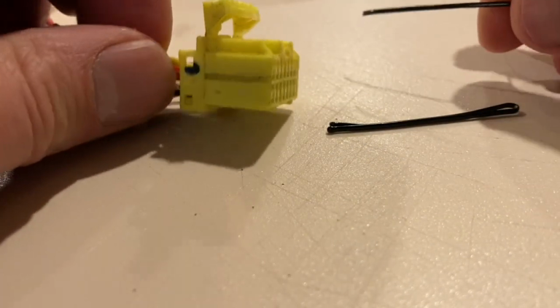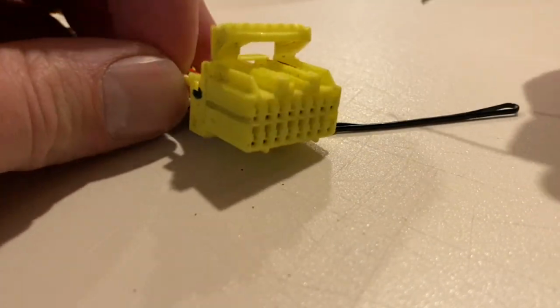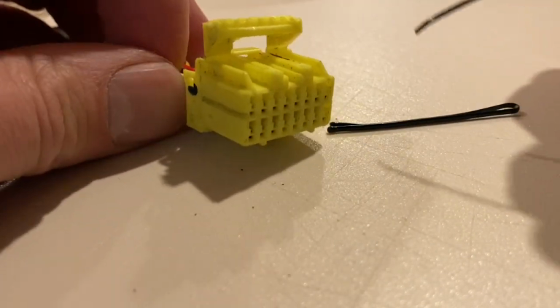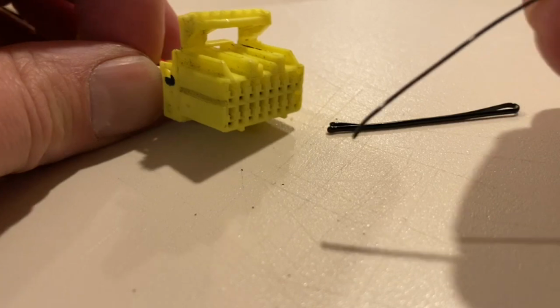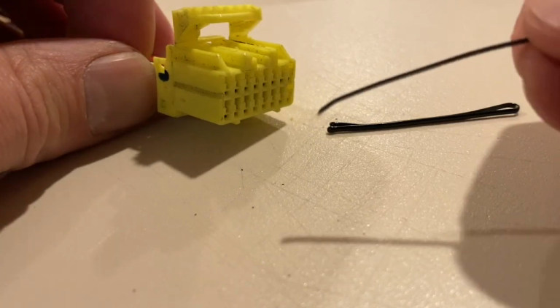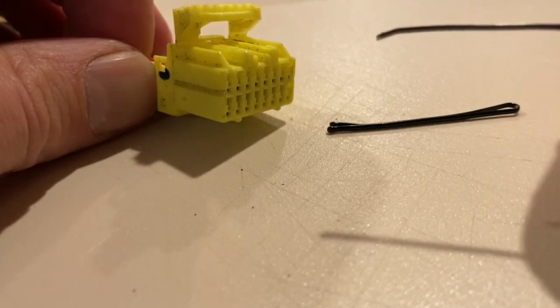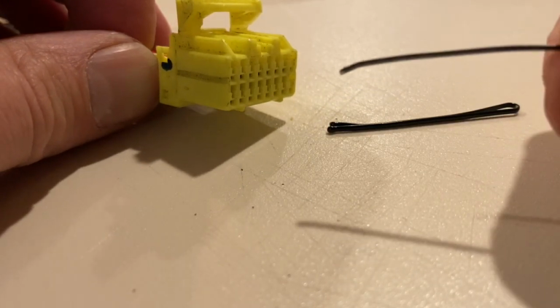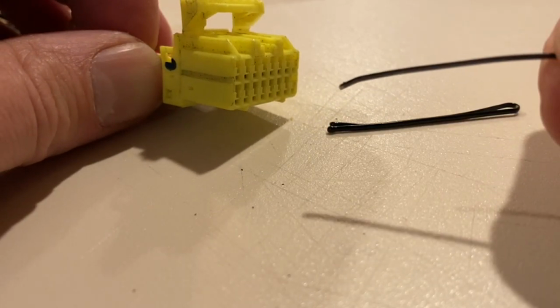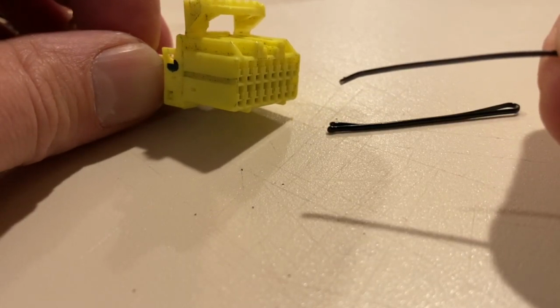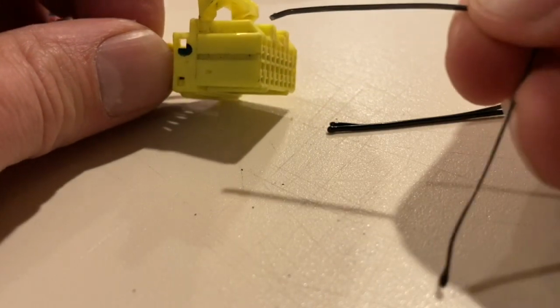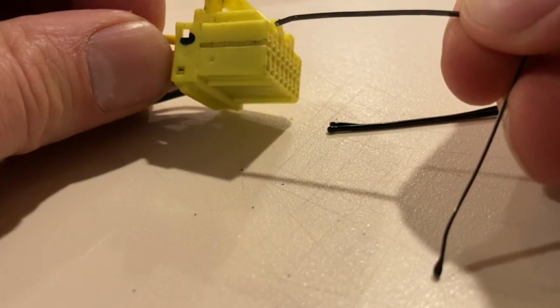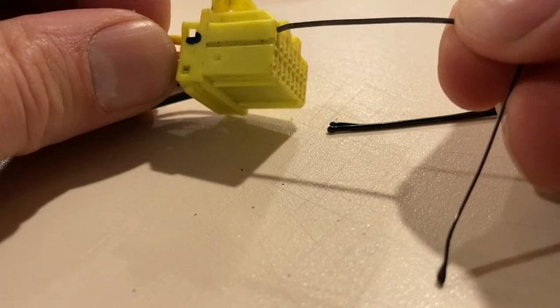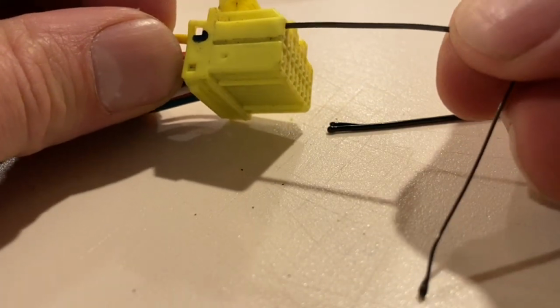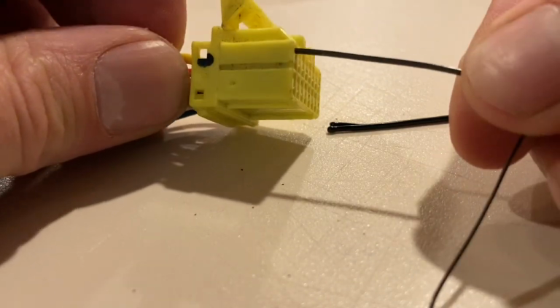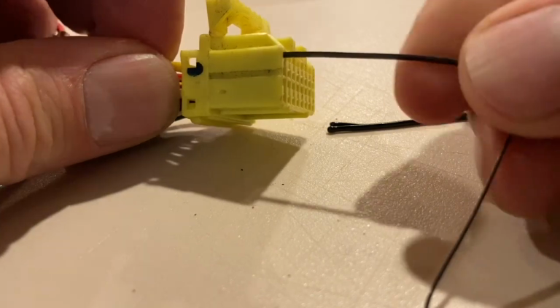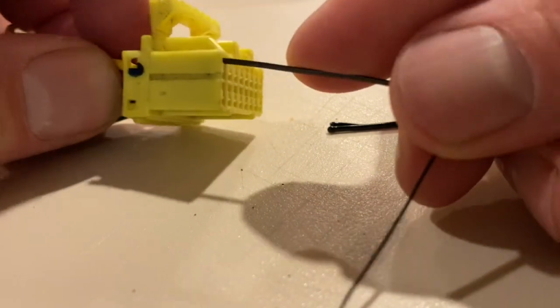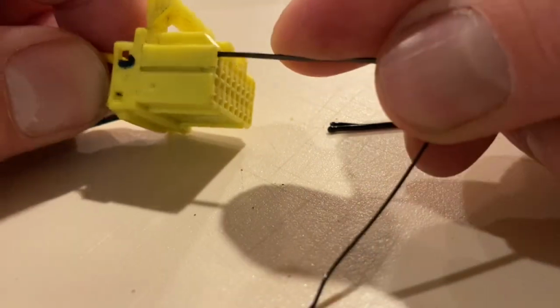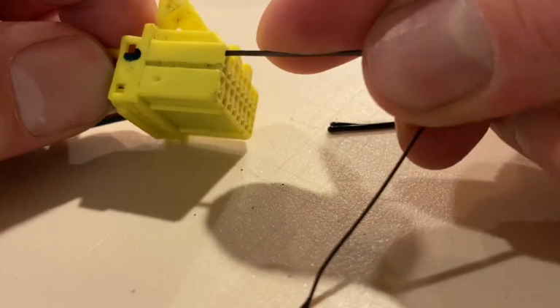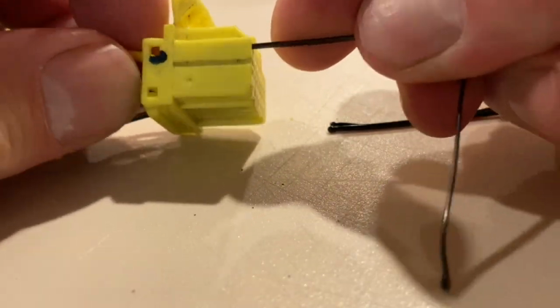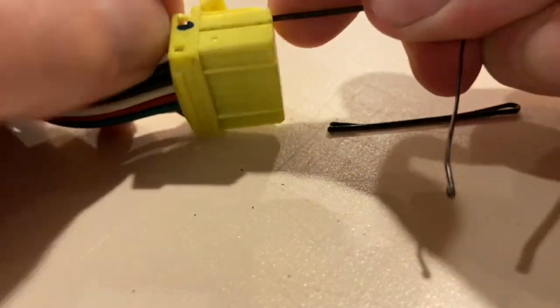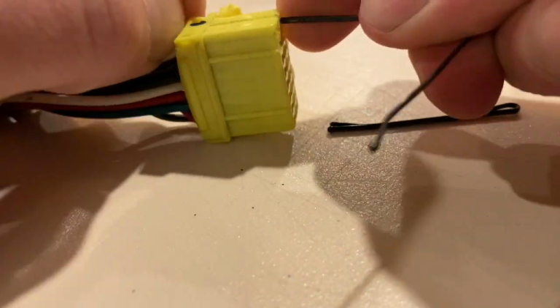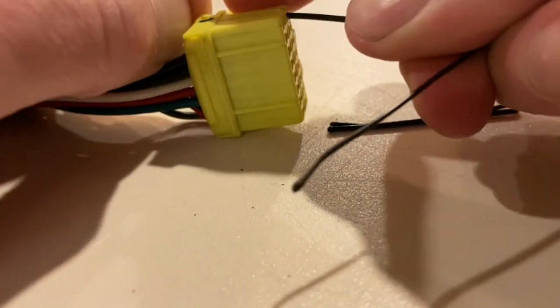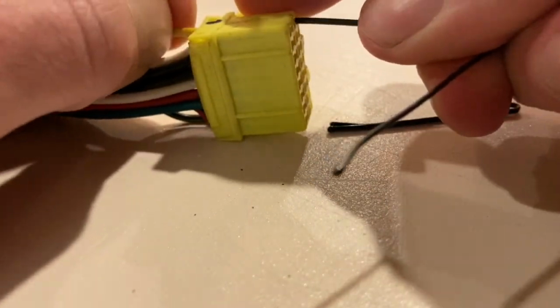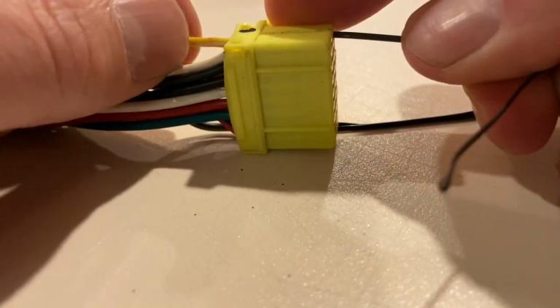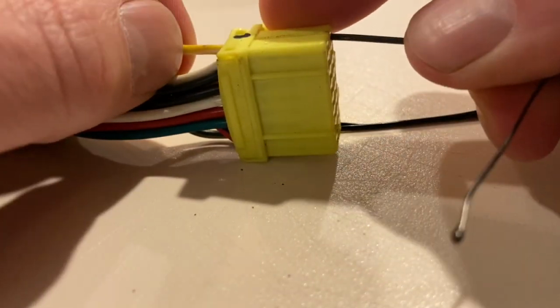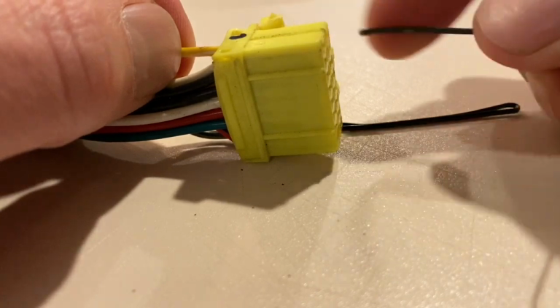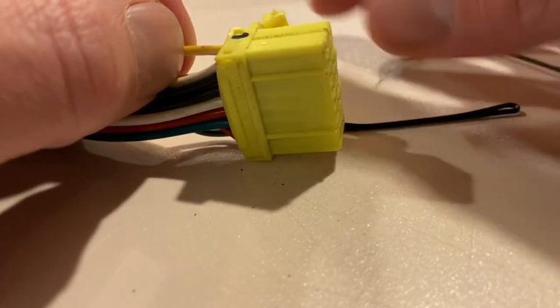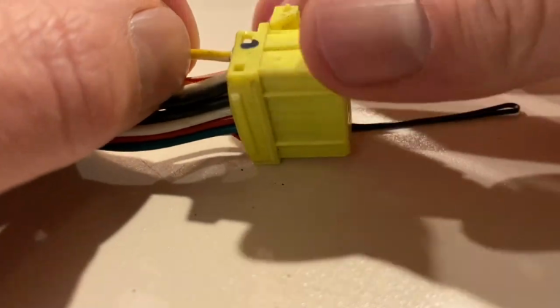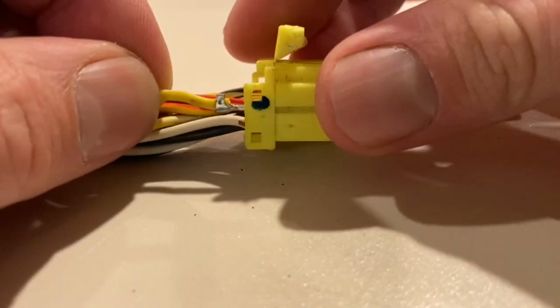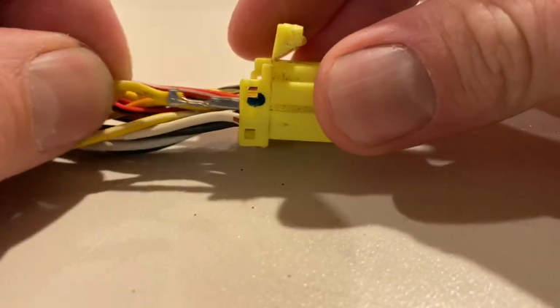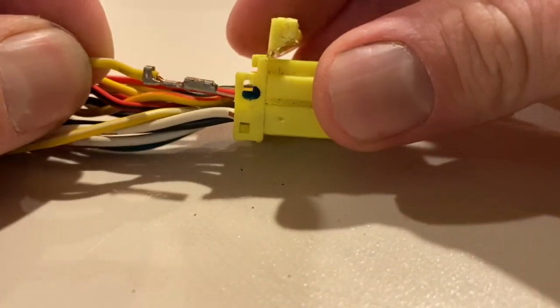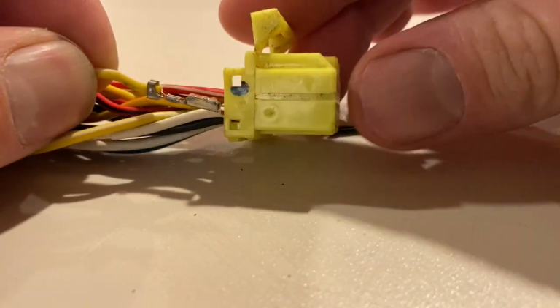In this case, we'll make sure the bend is facing downward, and I'll put it in like this. As soon as you push it in, you can pull the pin right out.